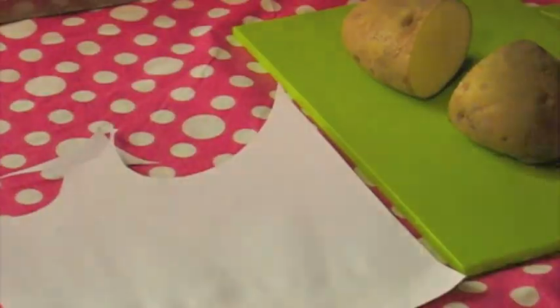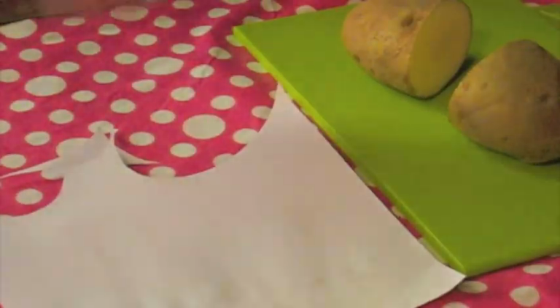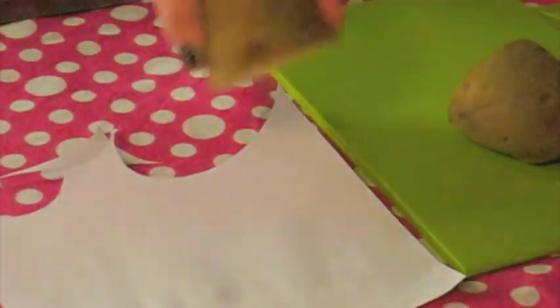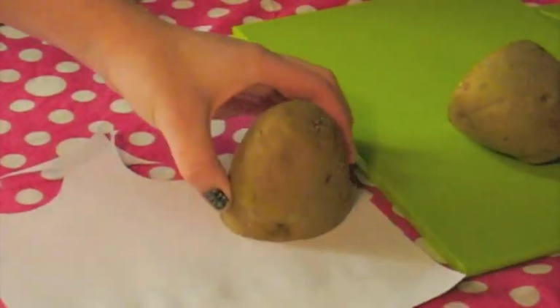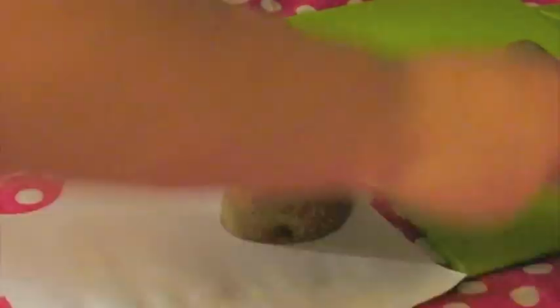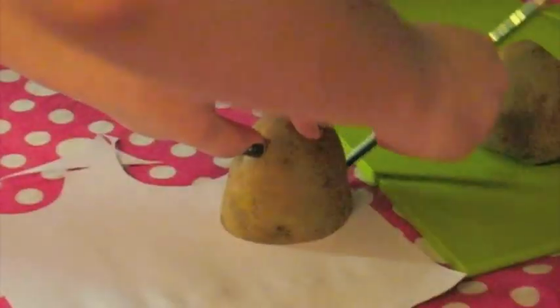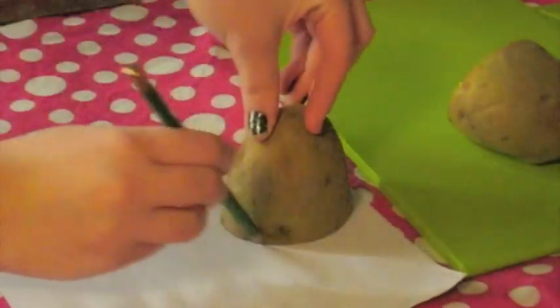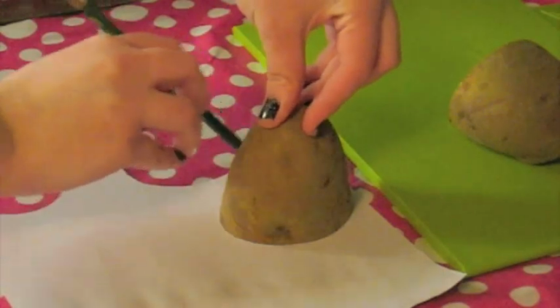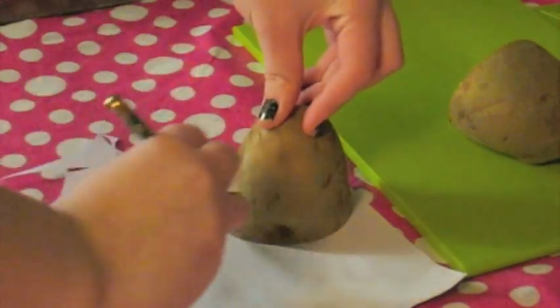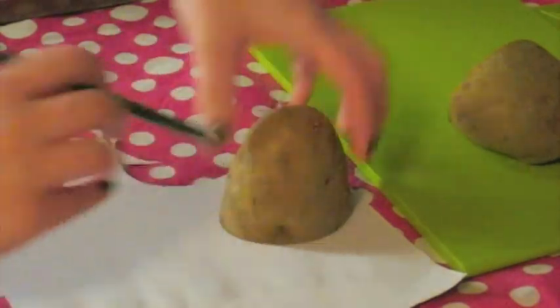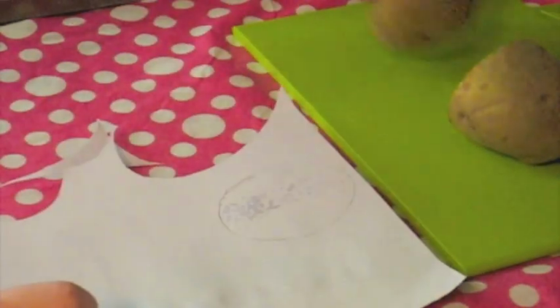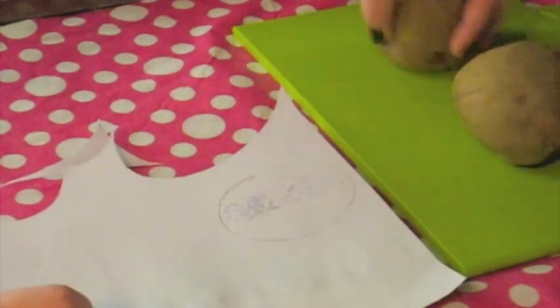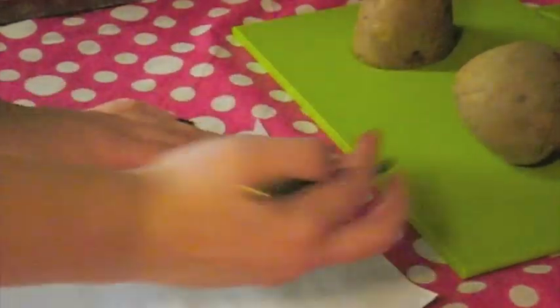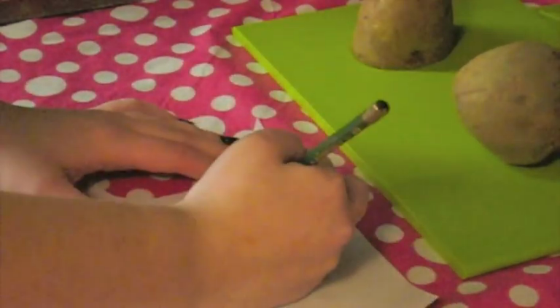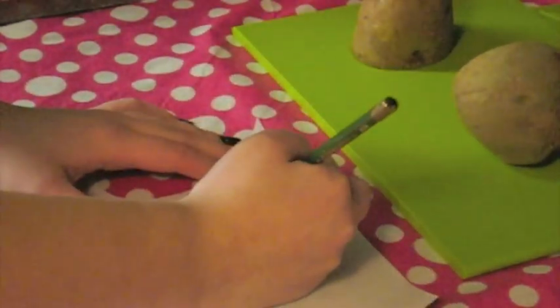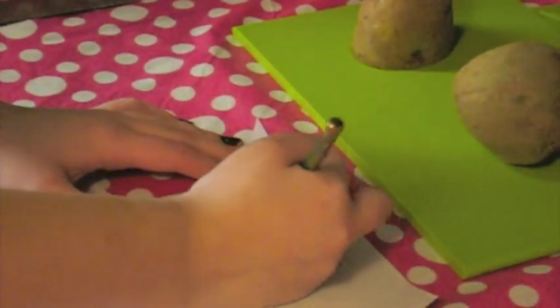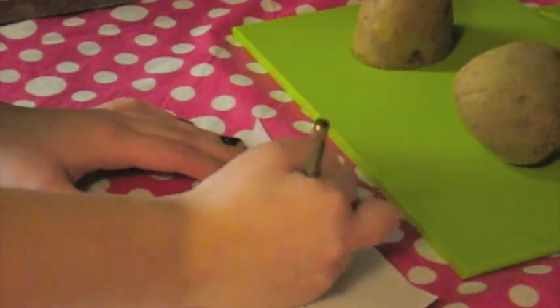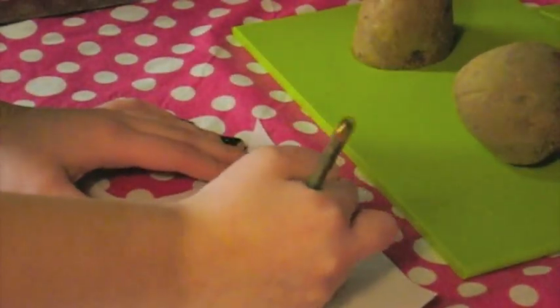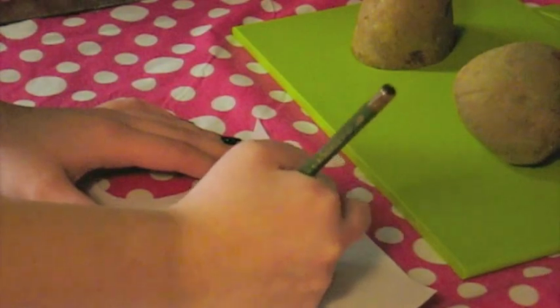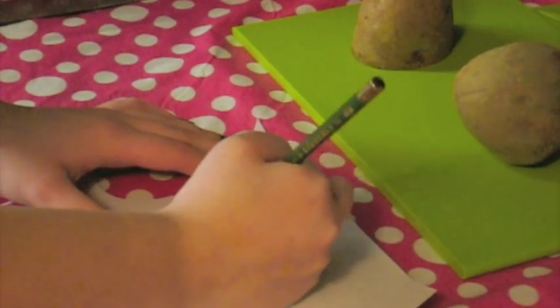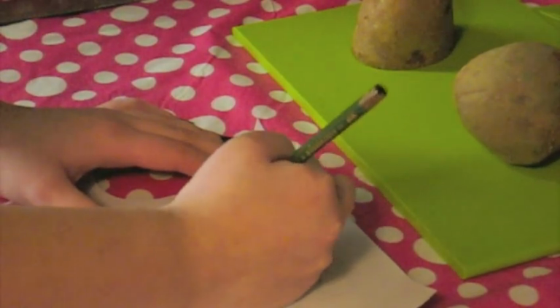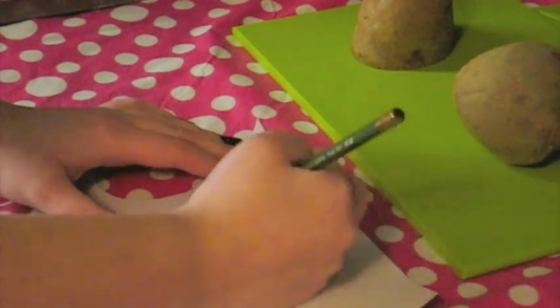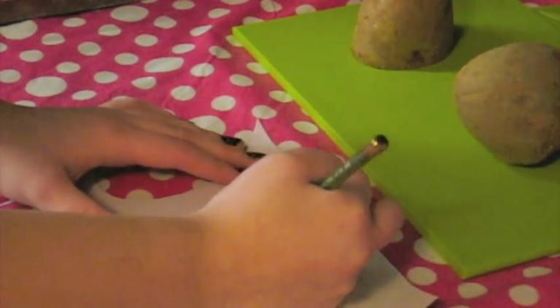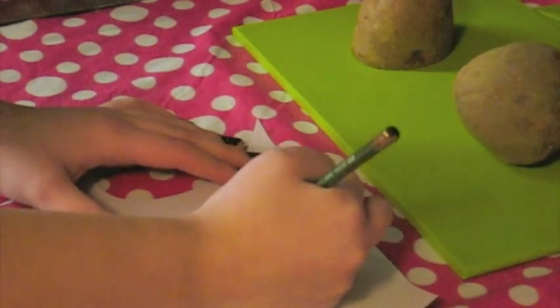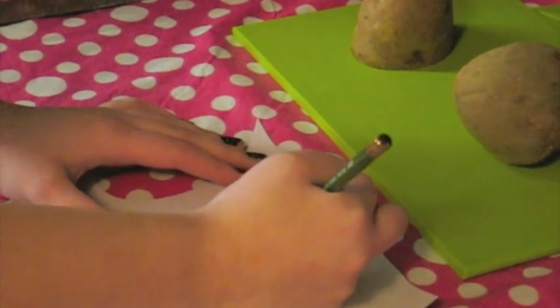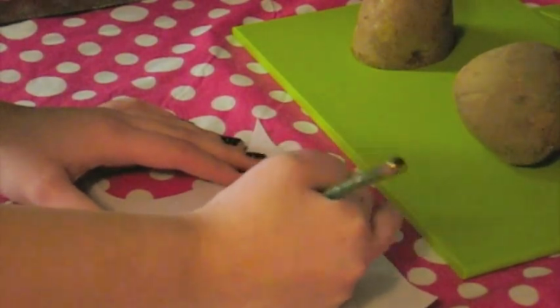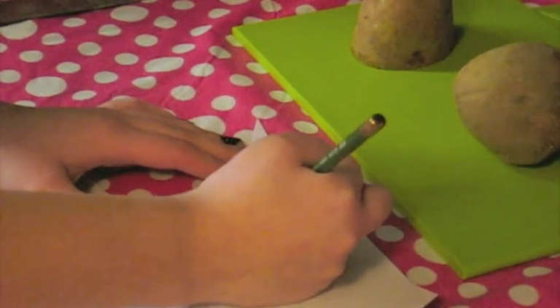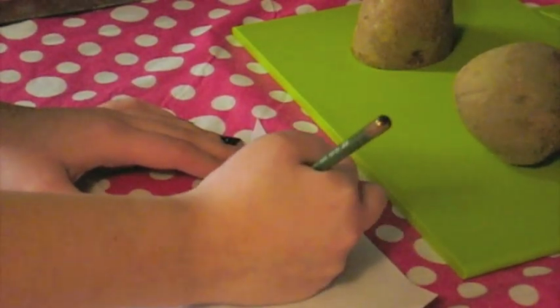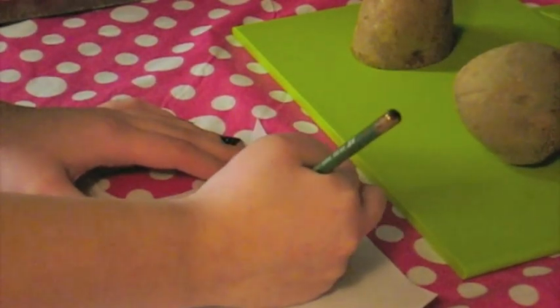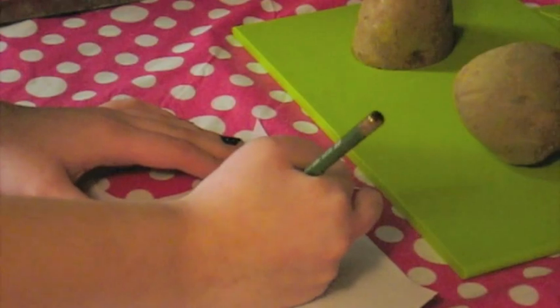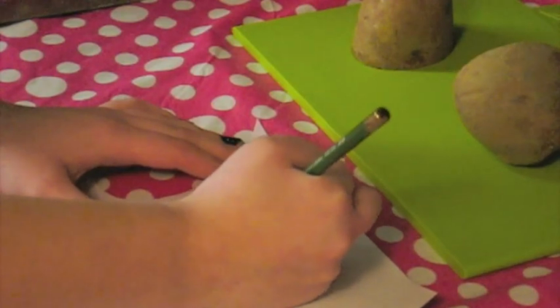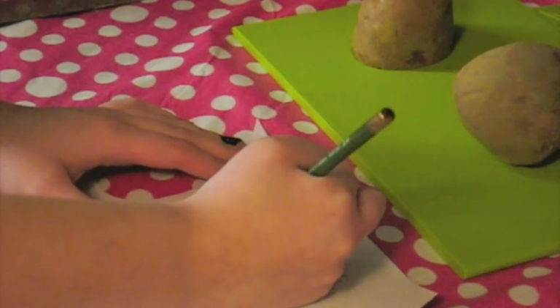This part is optional, but if you want to get an idea of what you want to put on it, just trace your potato onto a piece of paper and then roughly draw out what image you want on your potato, just in case you mess up. It's easier to do it this way.